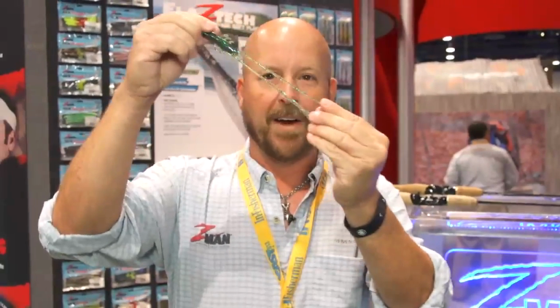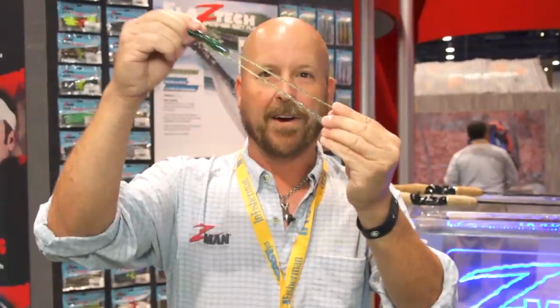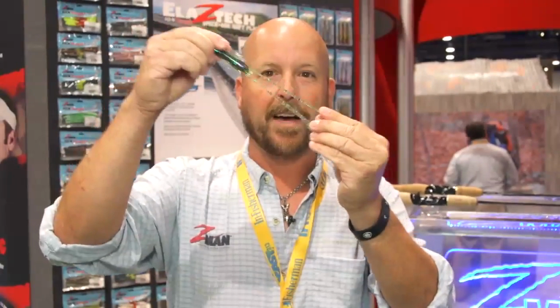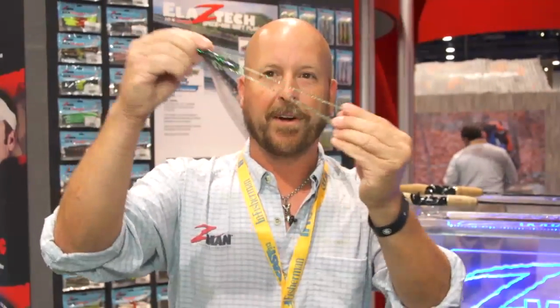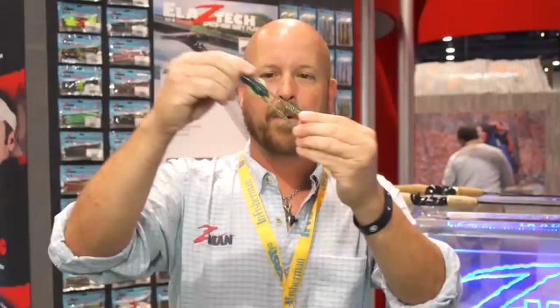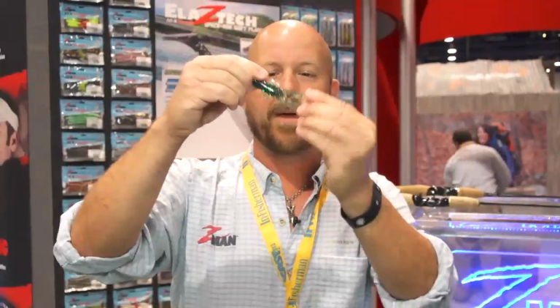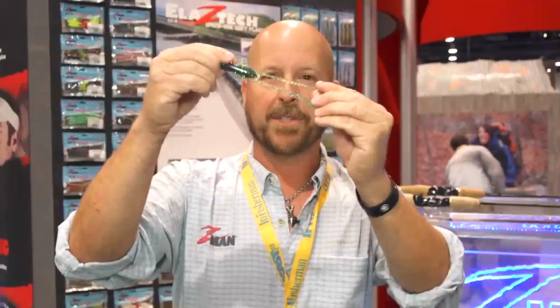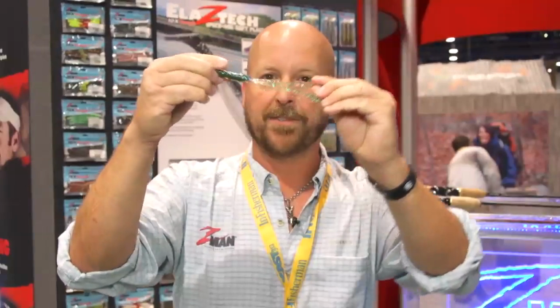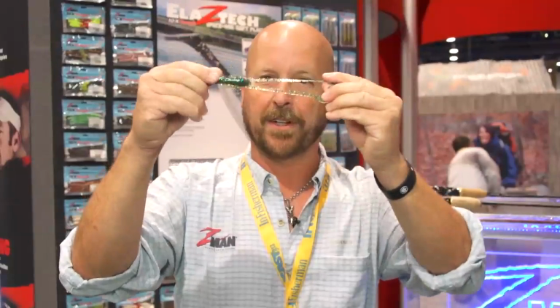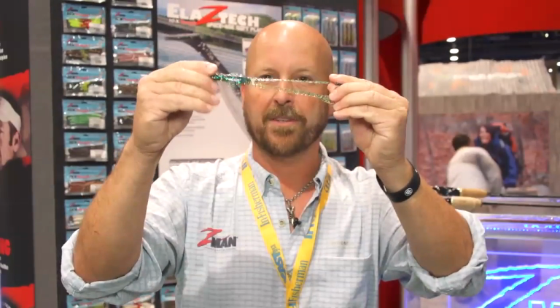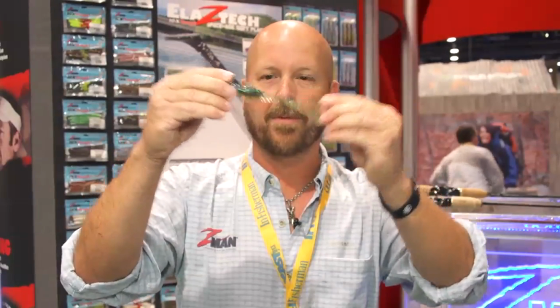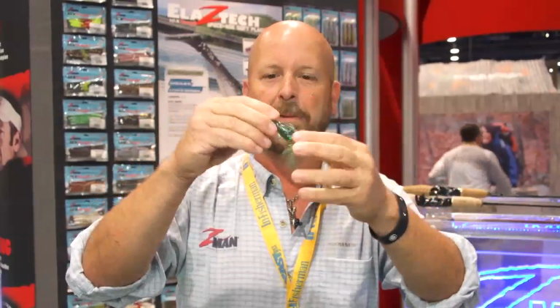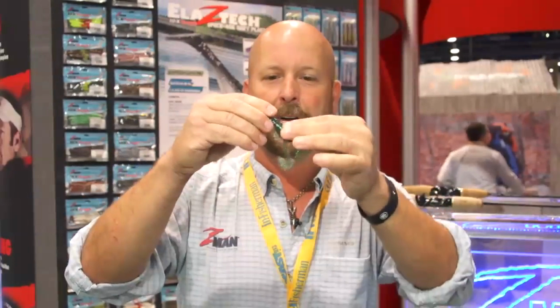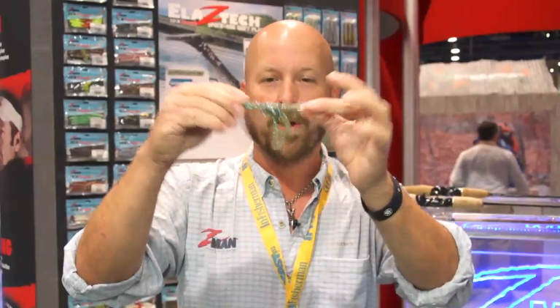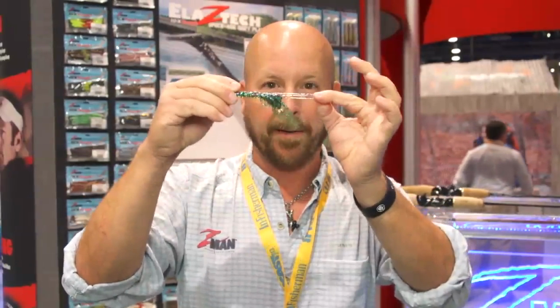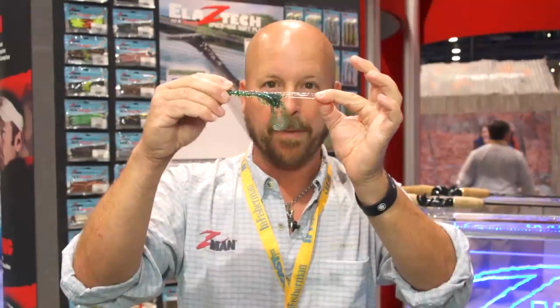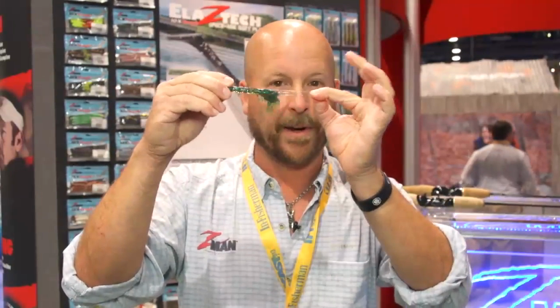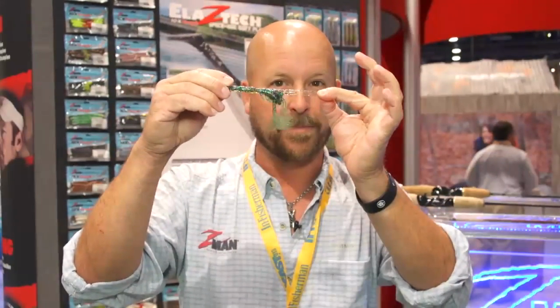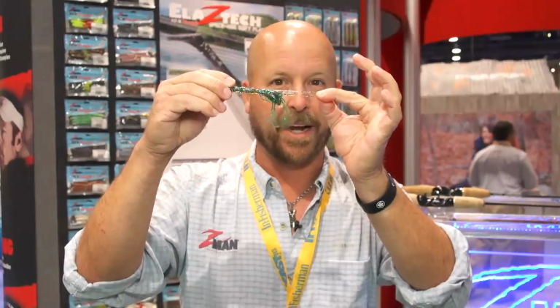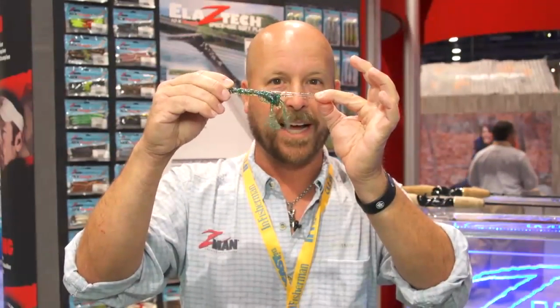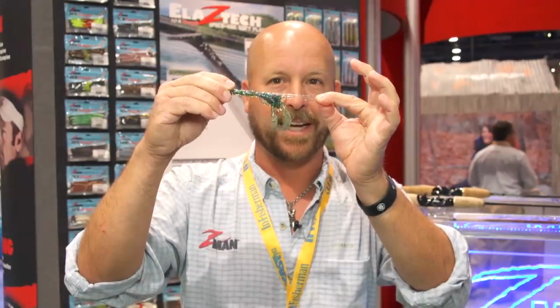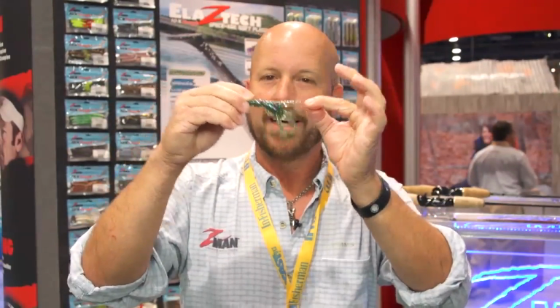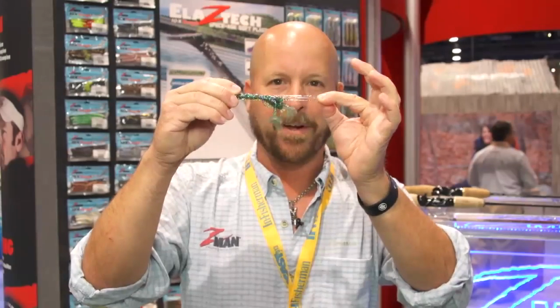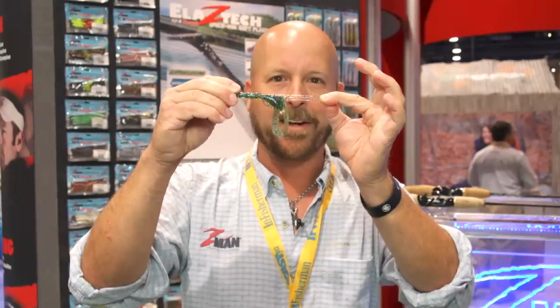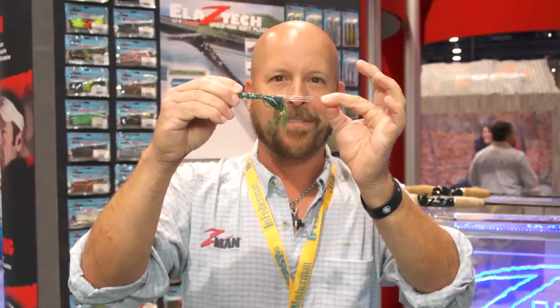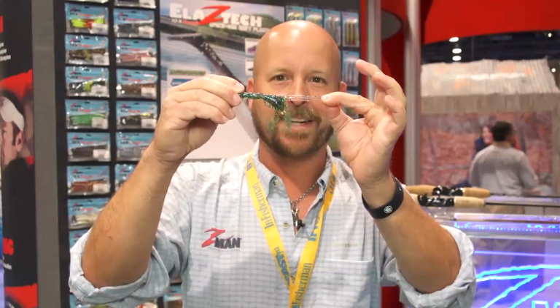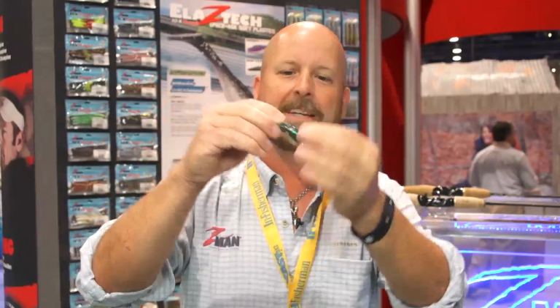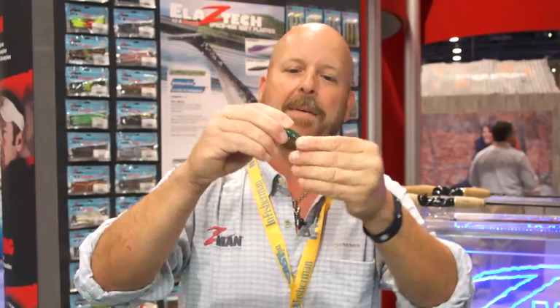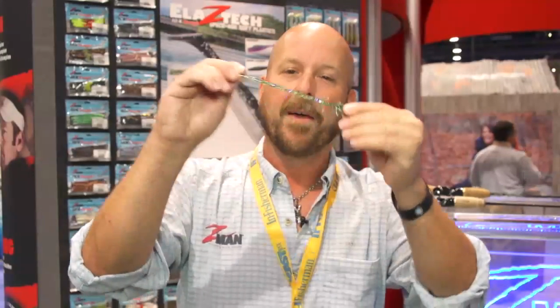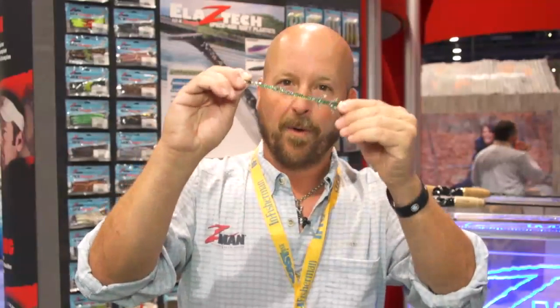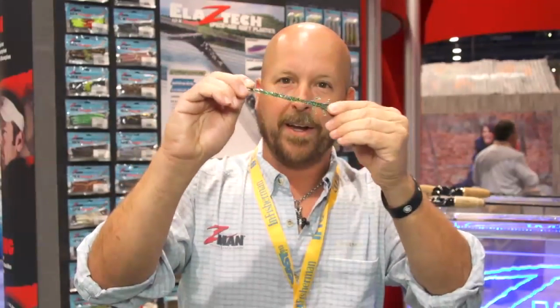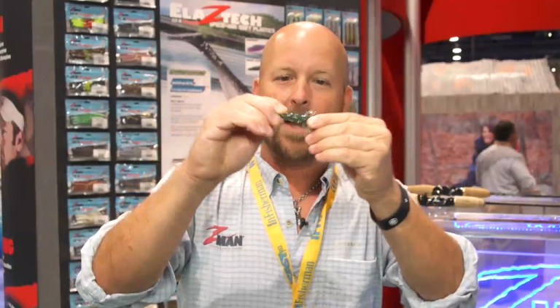Very, very tough, very durable. We made them soft so that the claws move well, but you don't have to worry about them coming apart because it's made out of ElaZtech. We all know how tough that stuff is. Great new product.